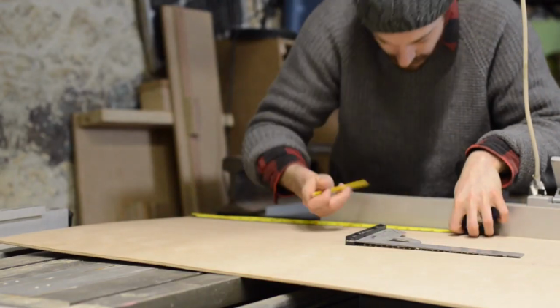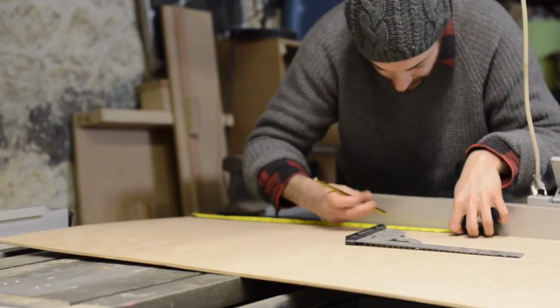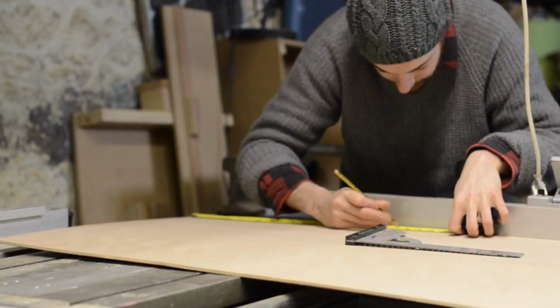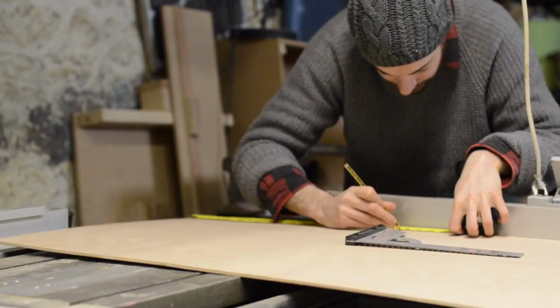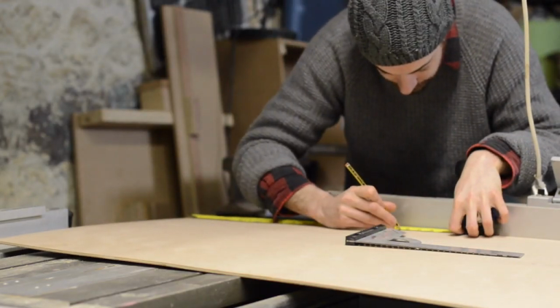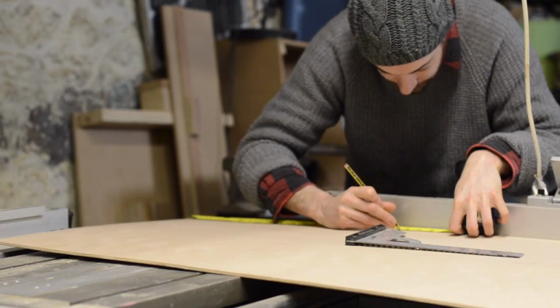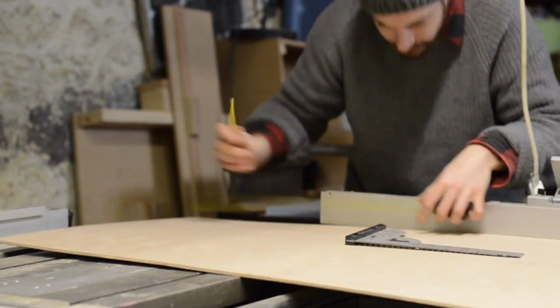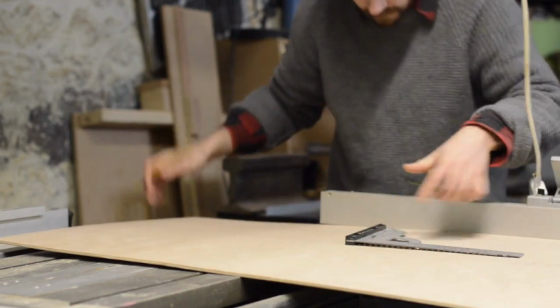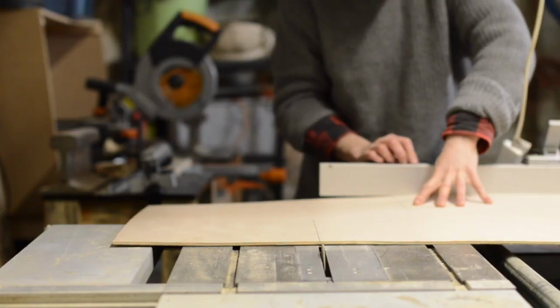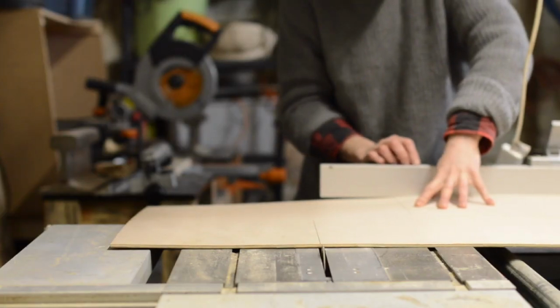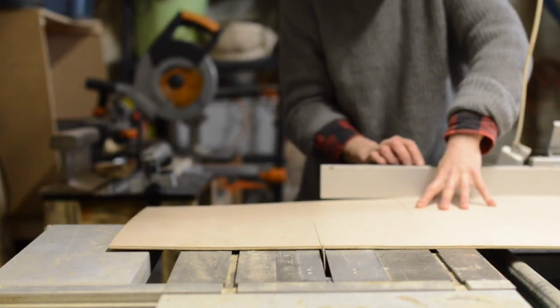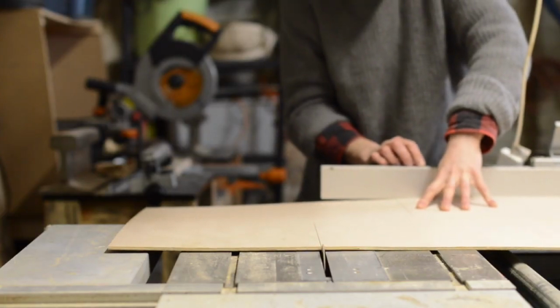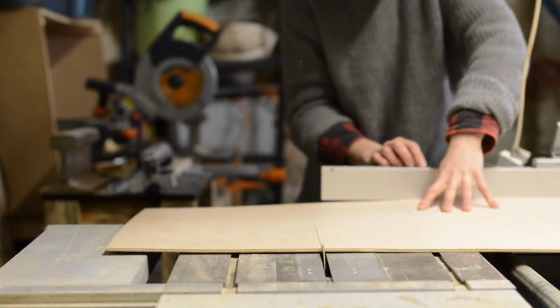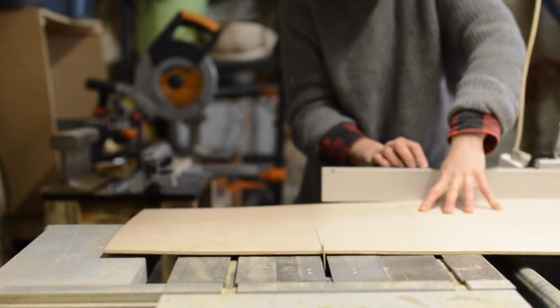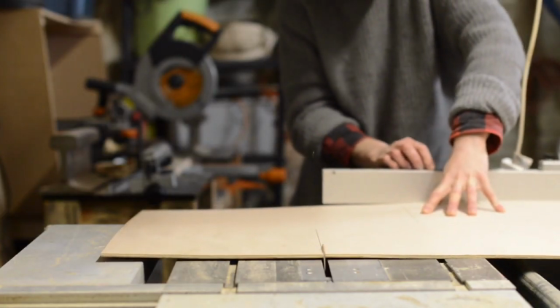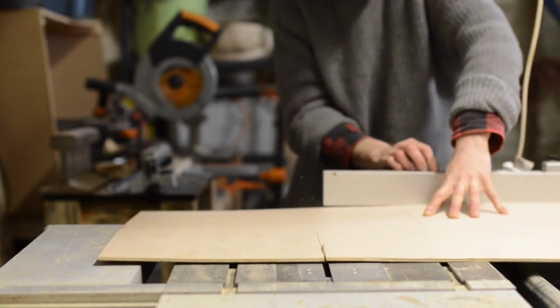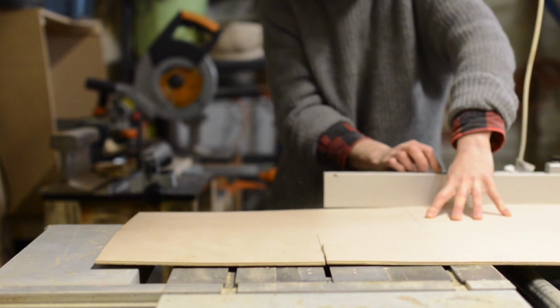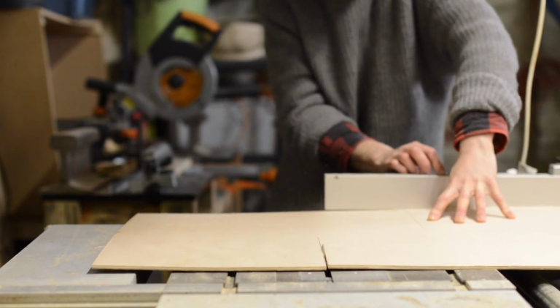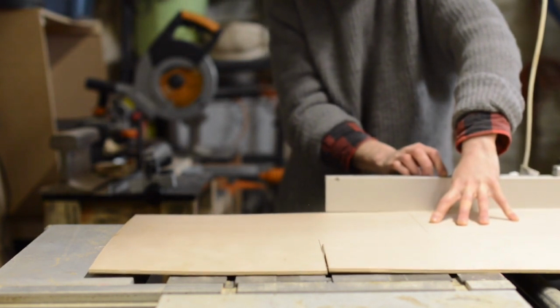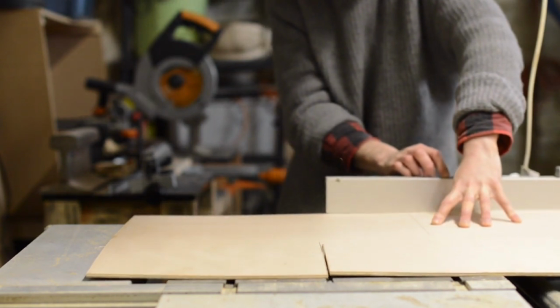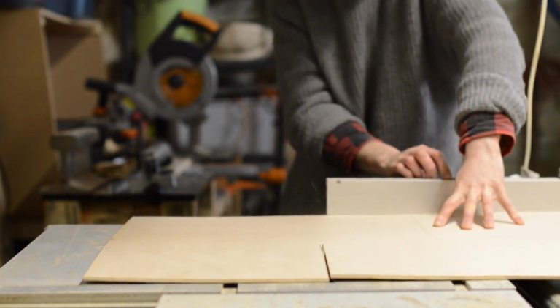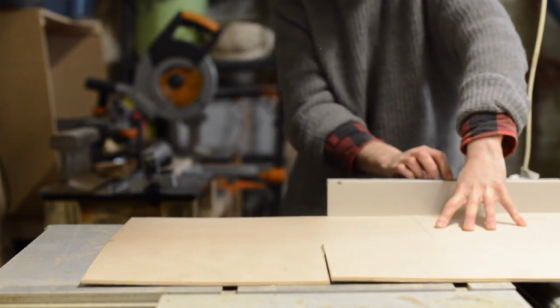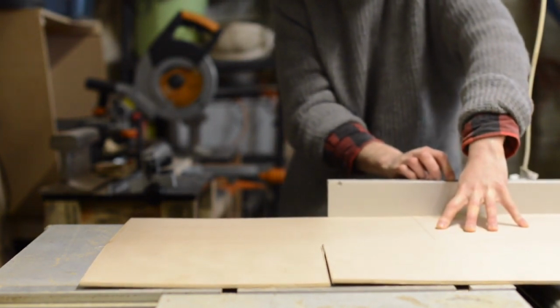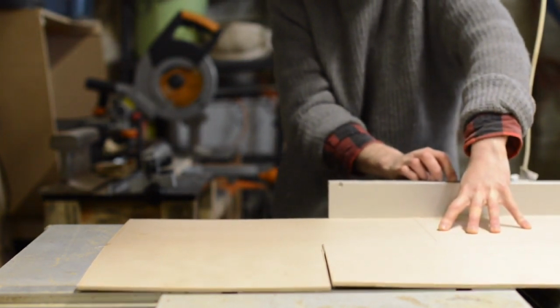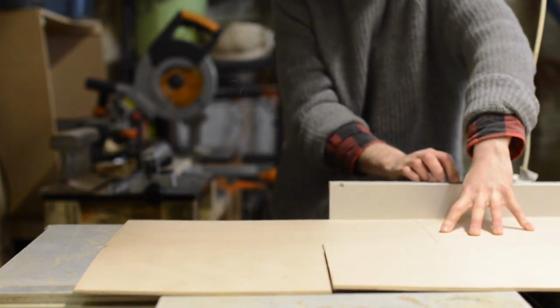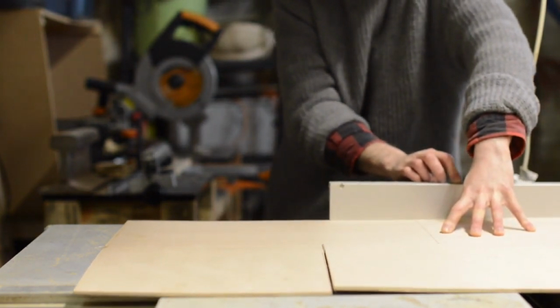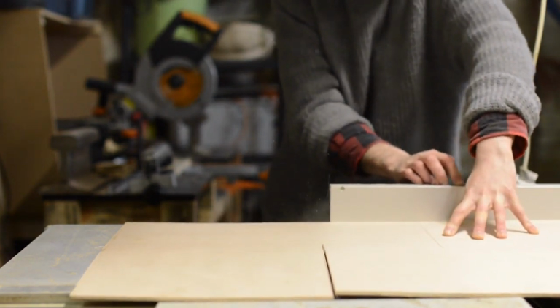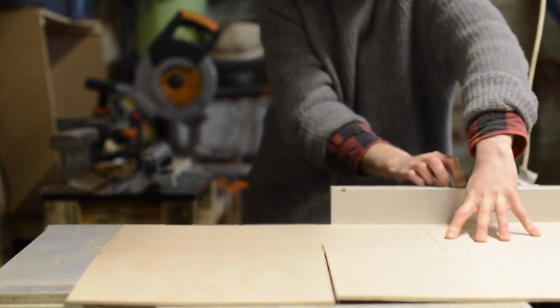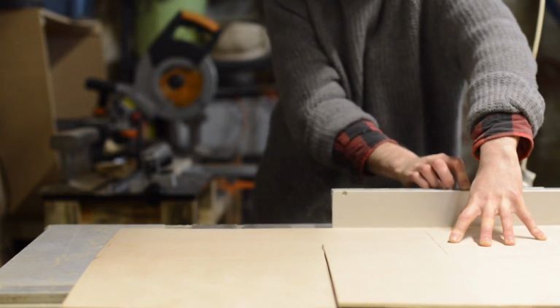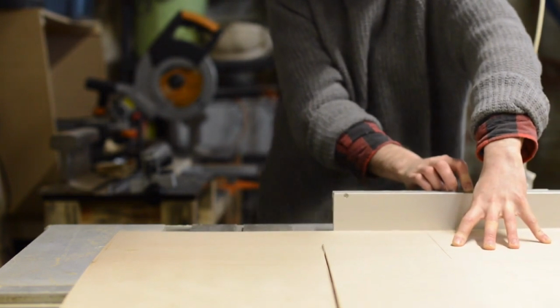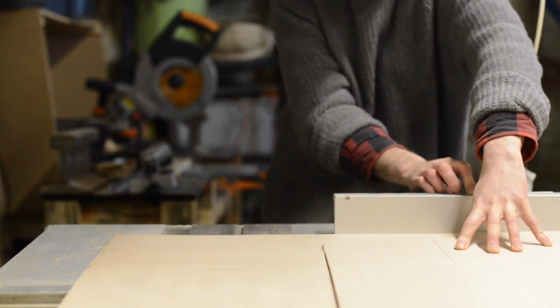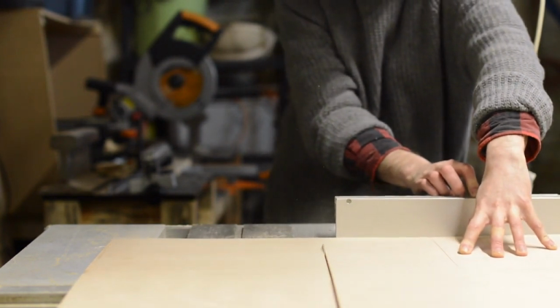I used some 5mm plywood for the front and the backs and for the slip inside. The sliding carriage on my table saw makes it so much easier cutting down large panels like this. Another great eBay find.